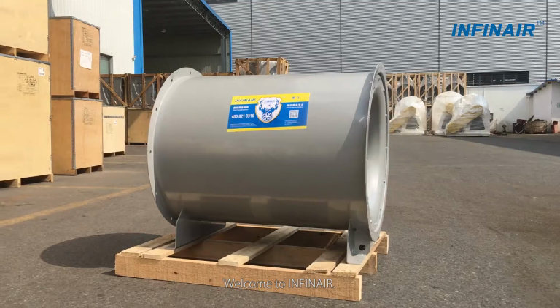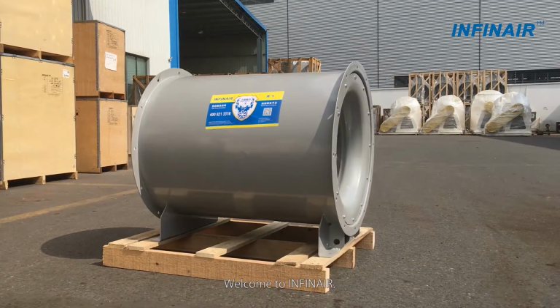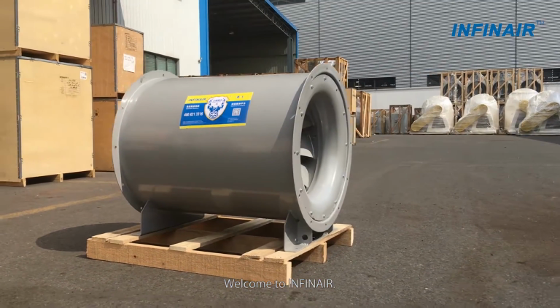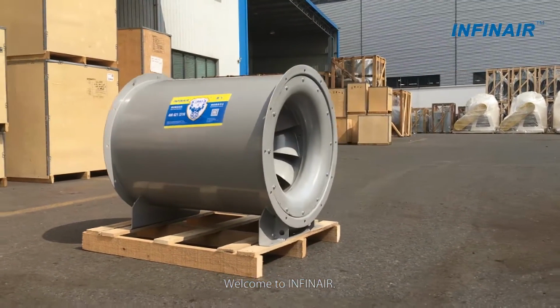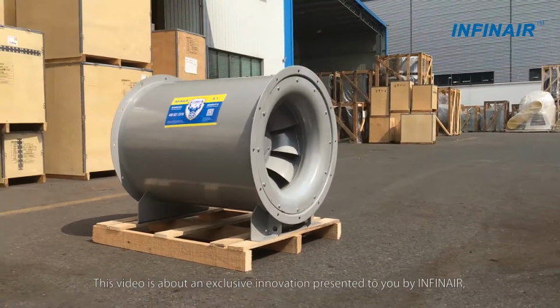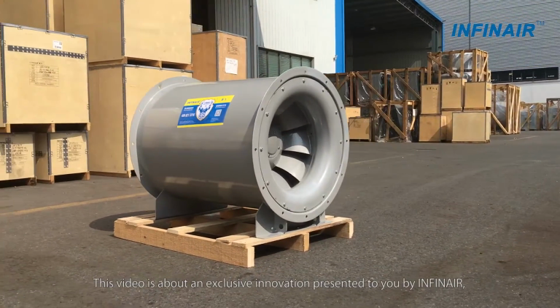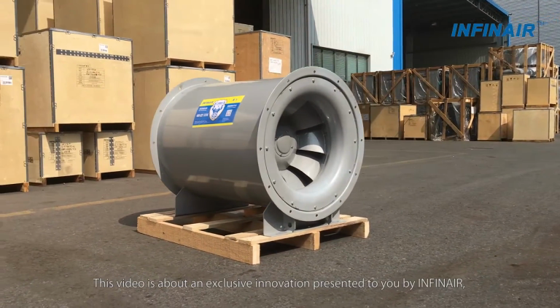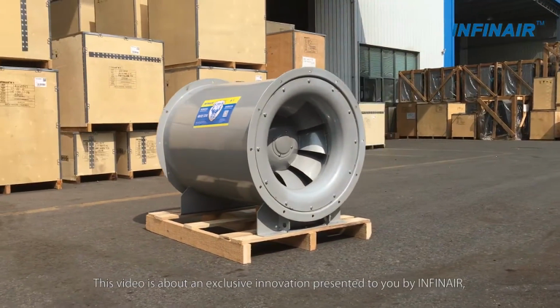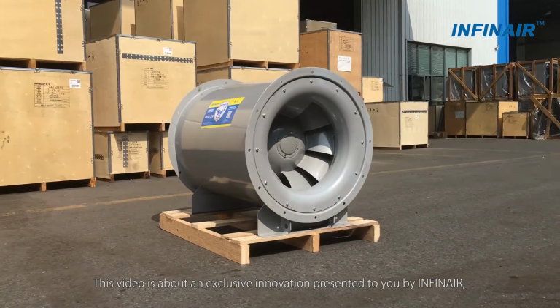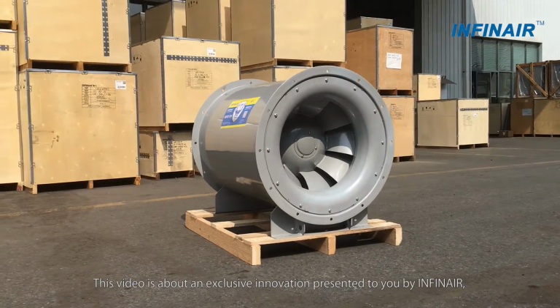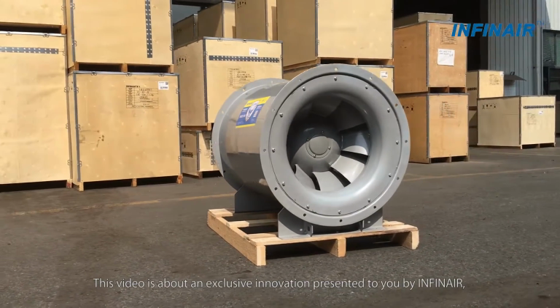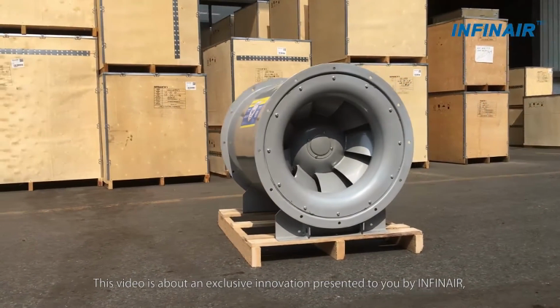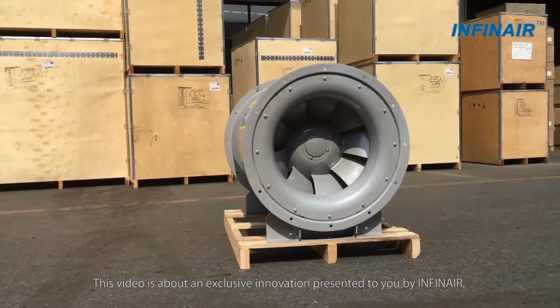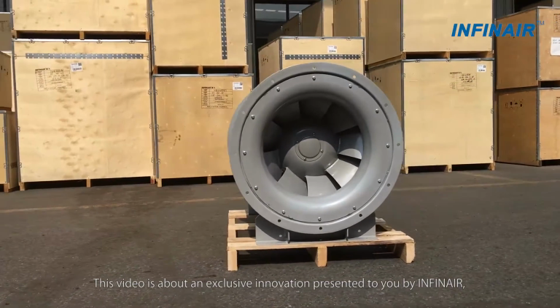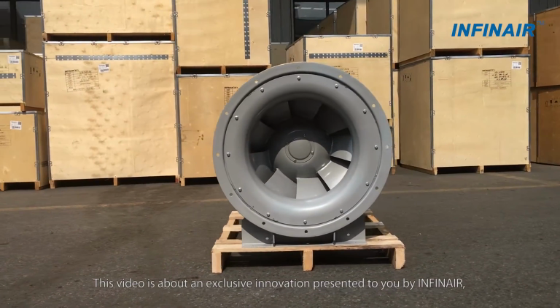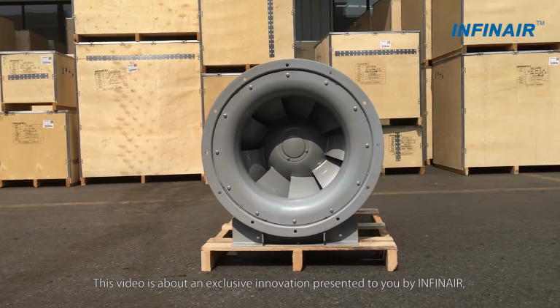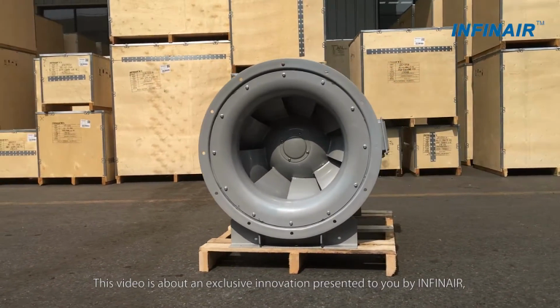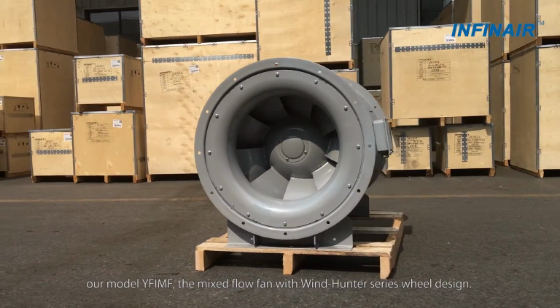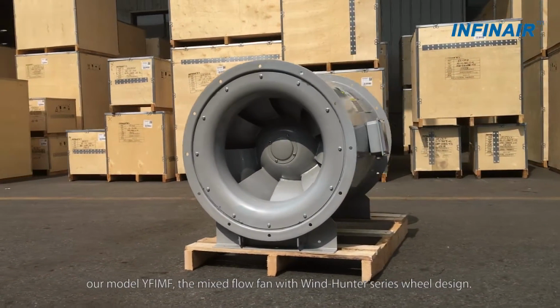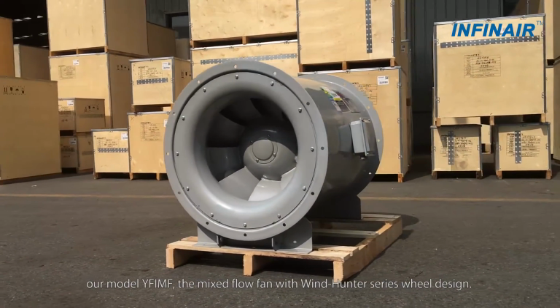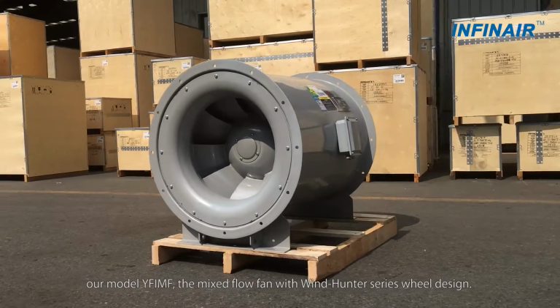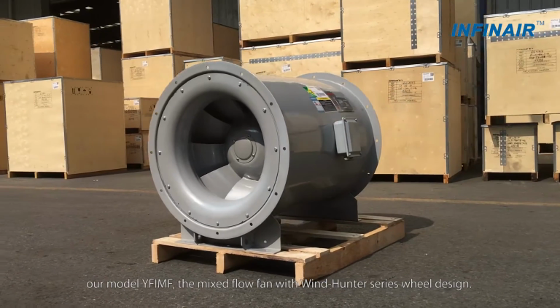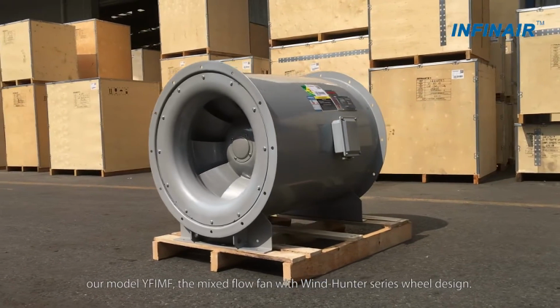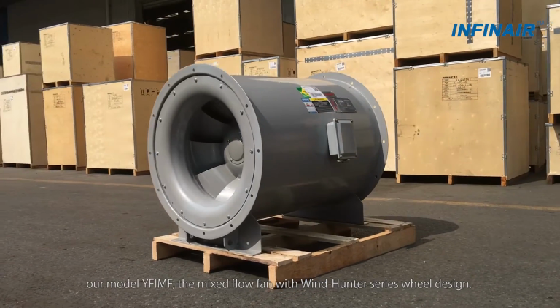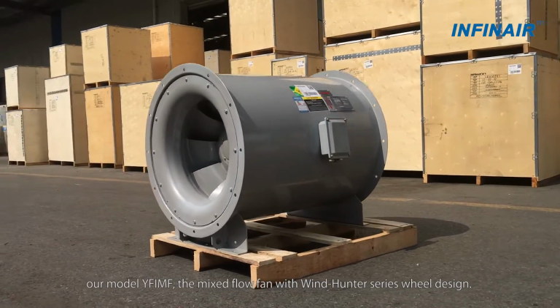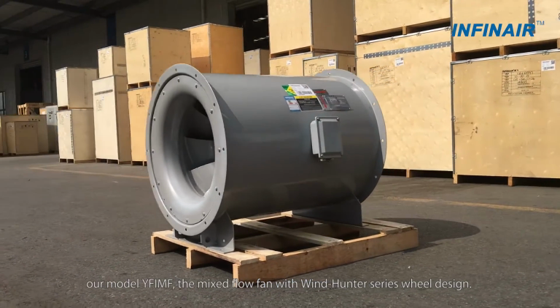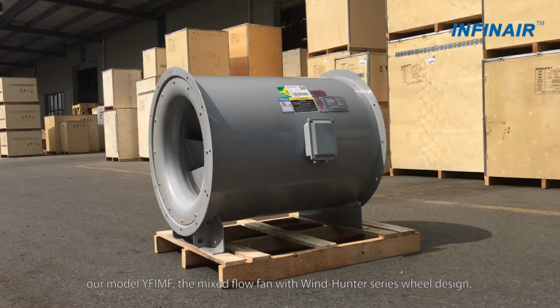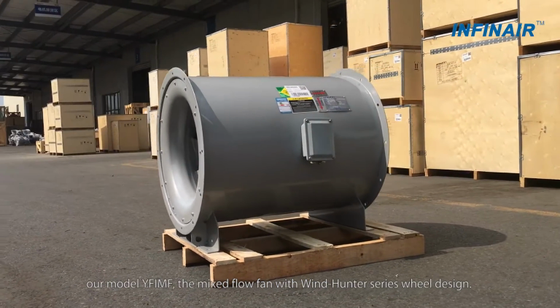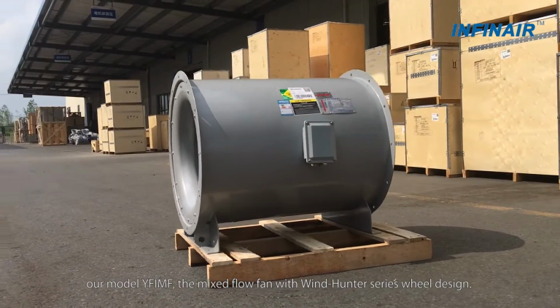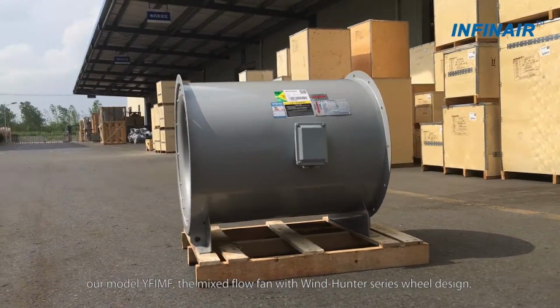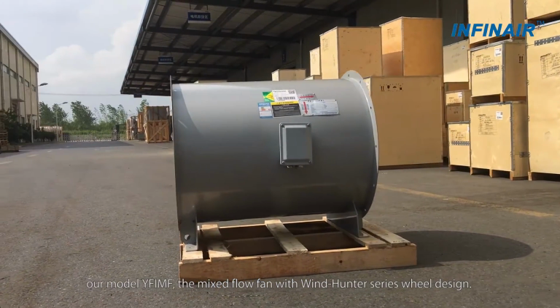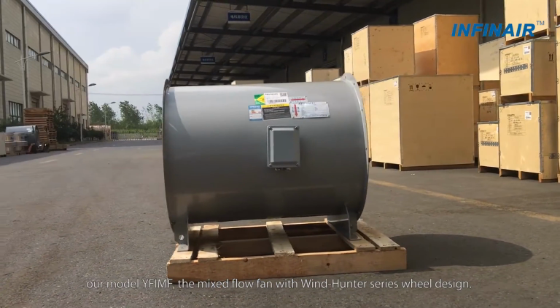Welcome to INFINIR! This video is about an exclusive innovation presented to you by INFINIR. Our model YF-IMF, the mixed flow fan with Windhunter series — well designed.